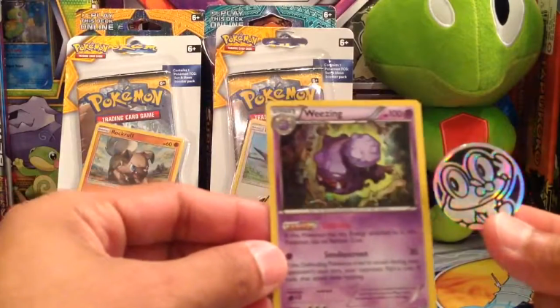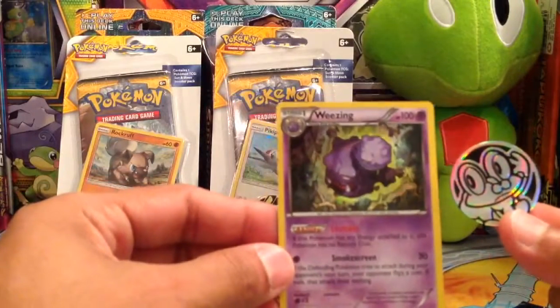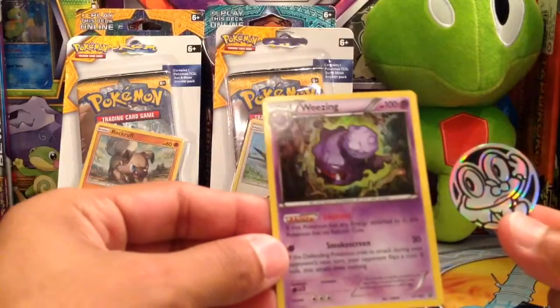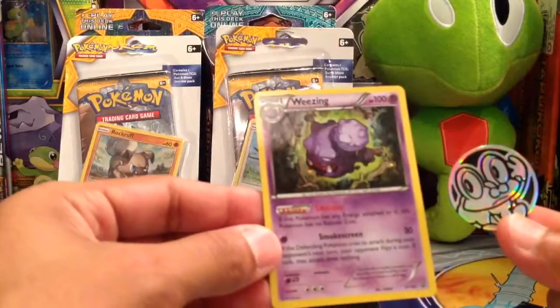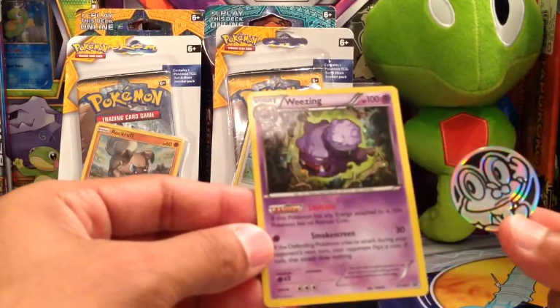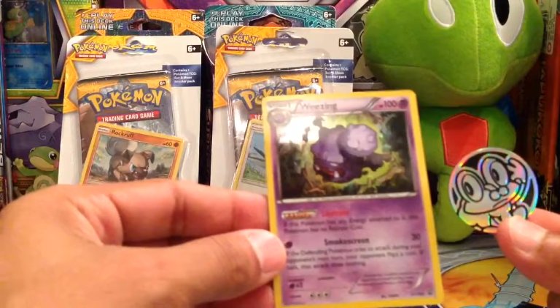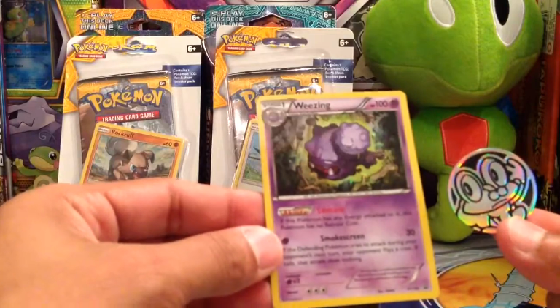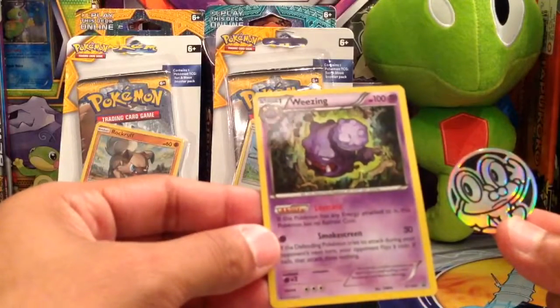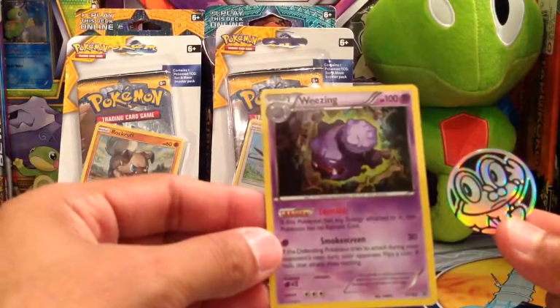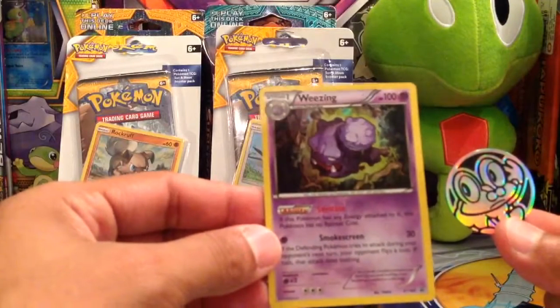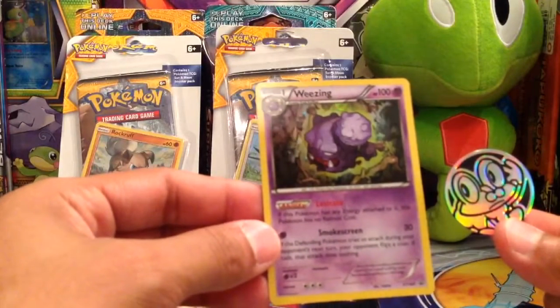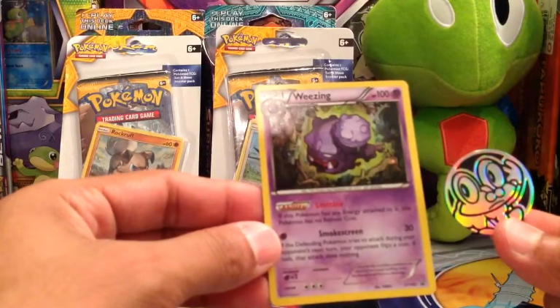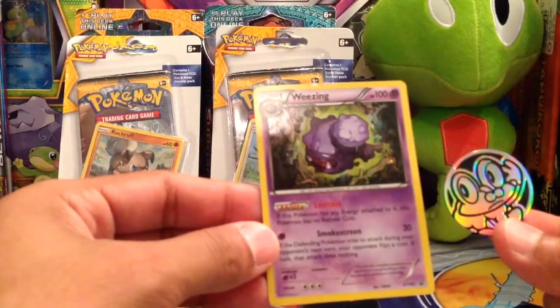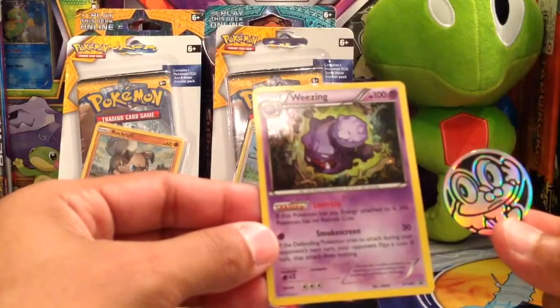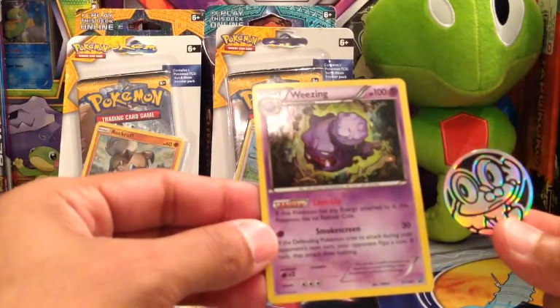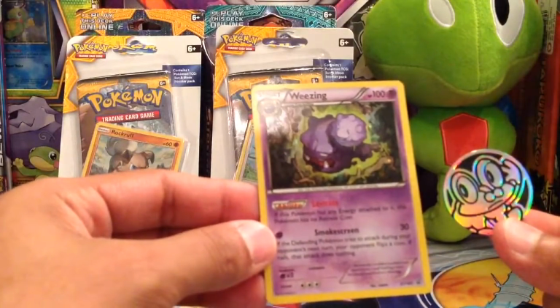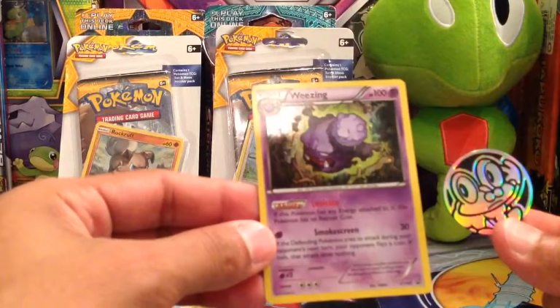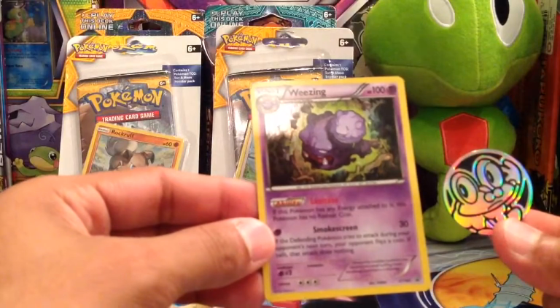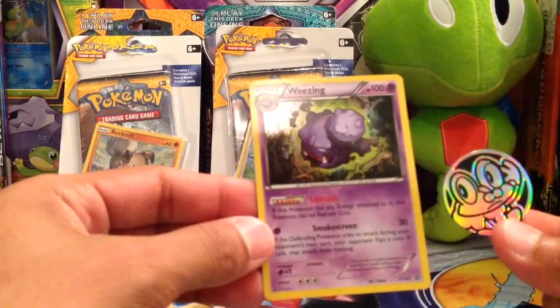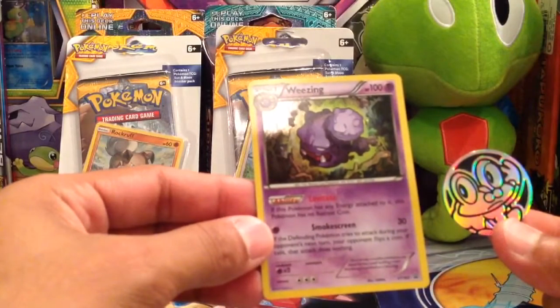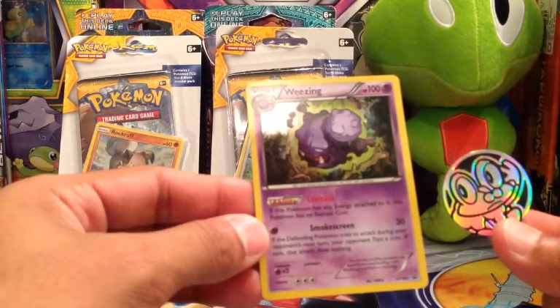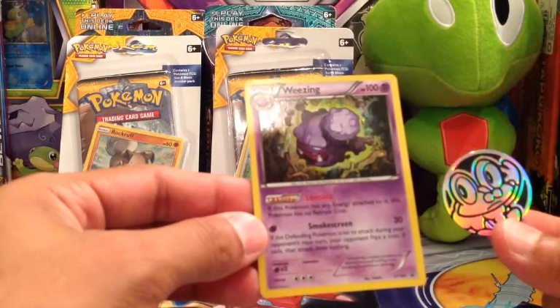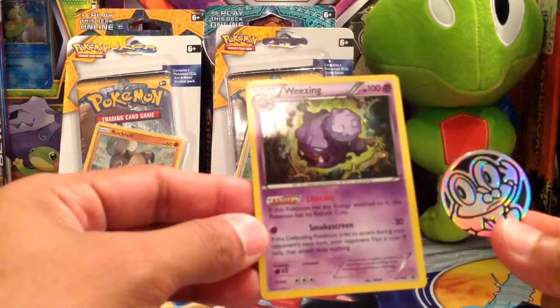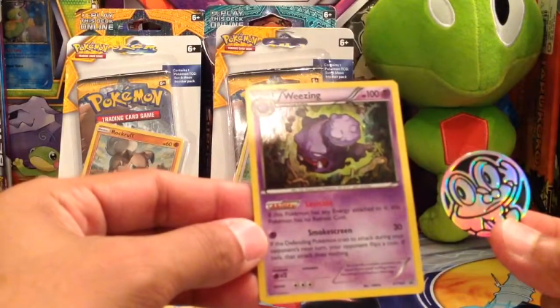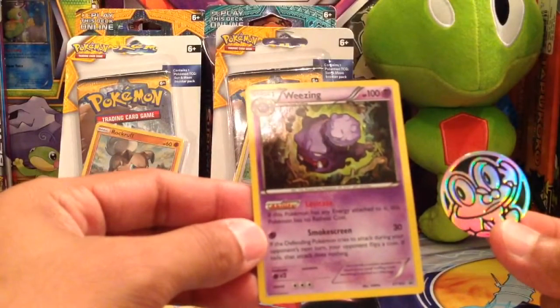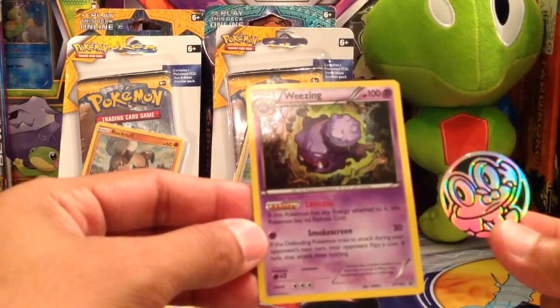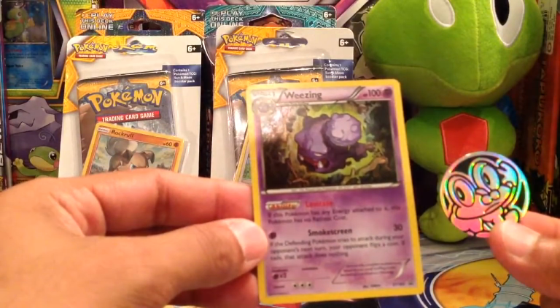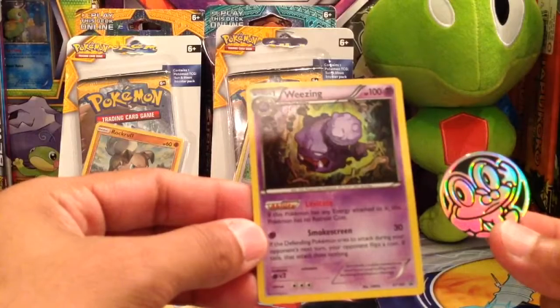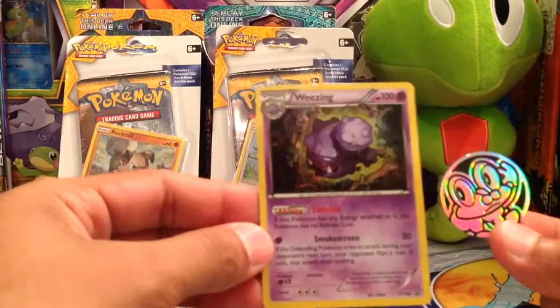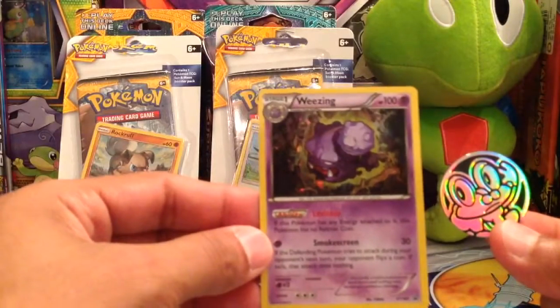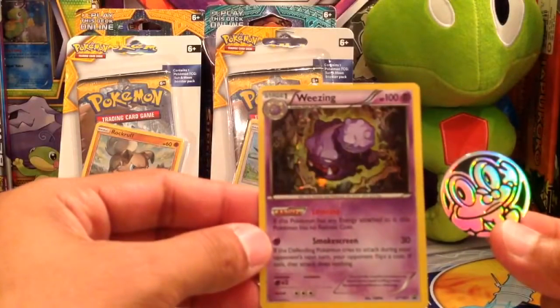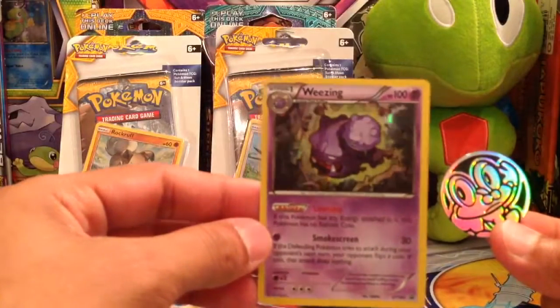We get a Wheezing Holo here. It's got the ability Levitate — if this Pokemon has an energy attached to it, this Pokemon has no Retreat Cost, which is pretty sweet. It does evolve from Koffing.